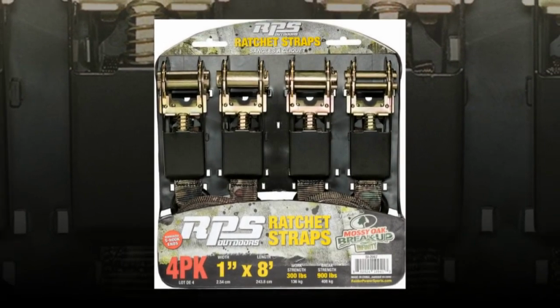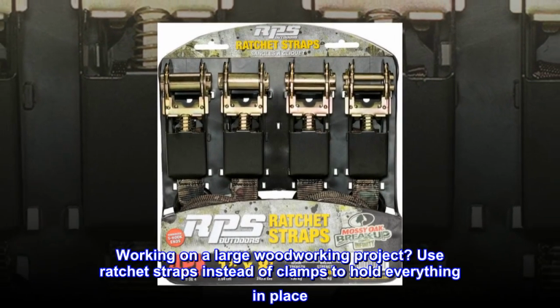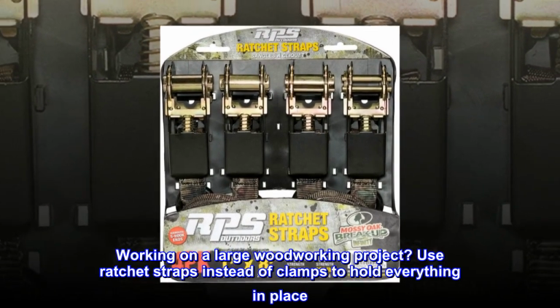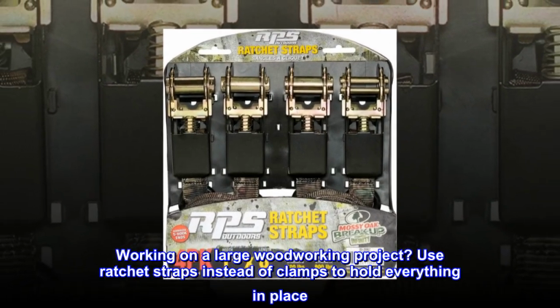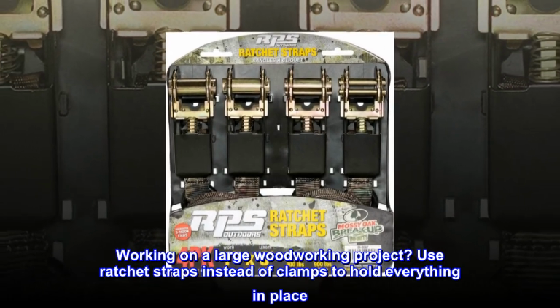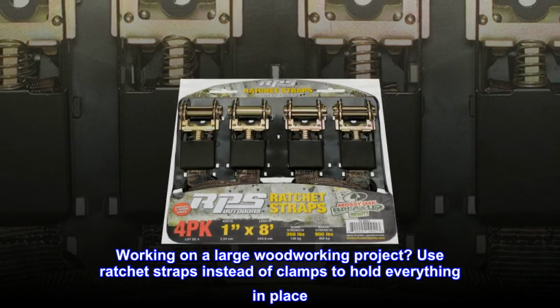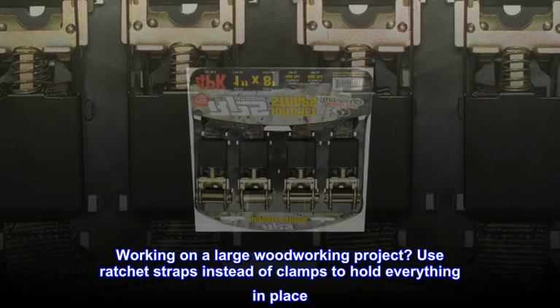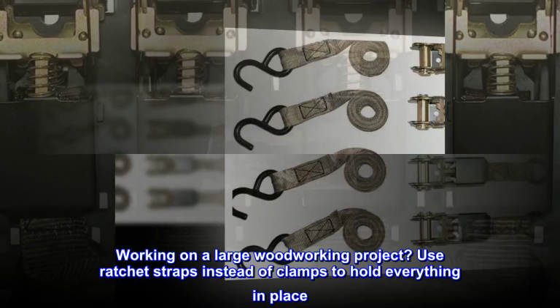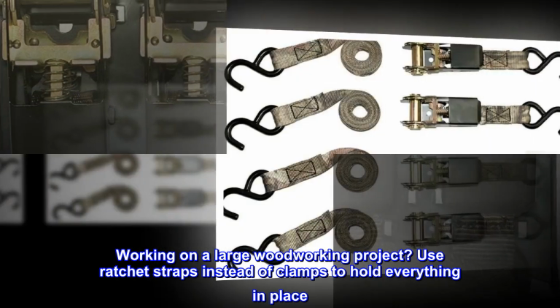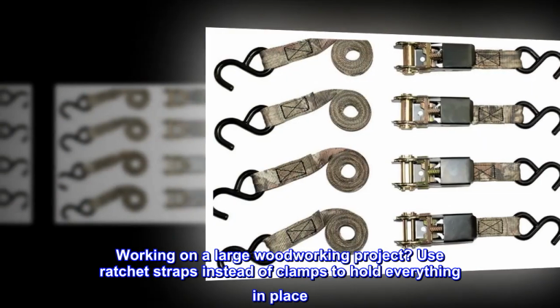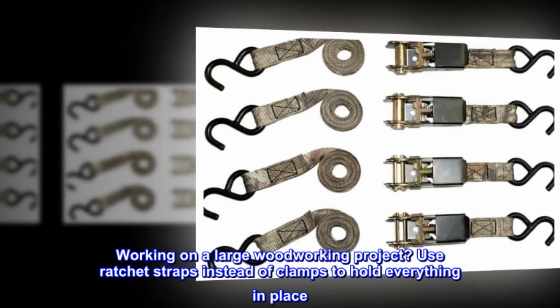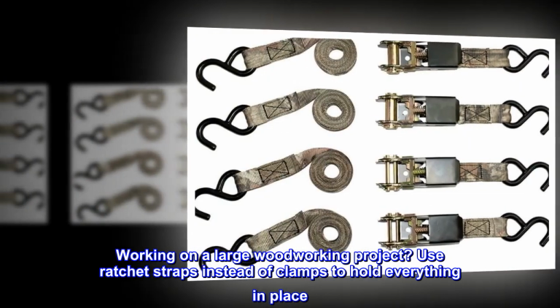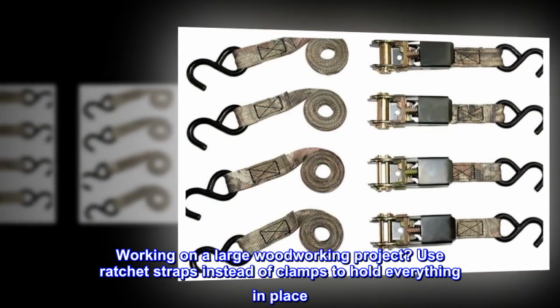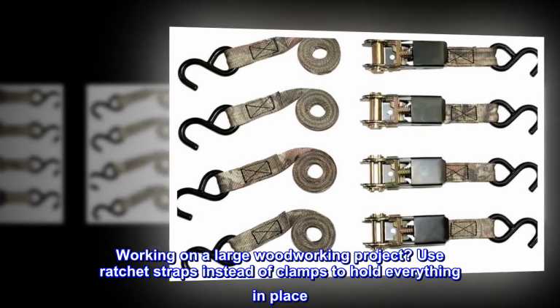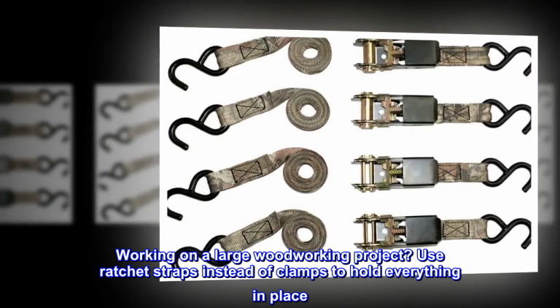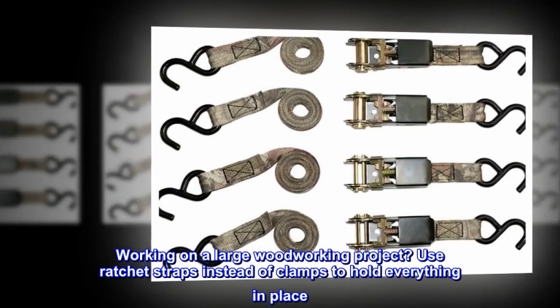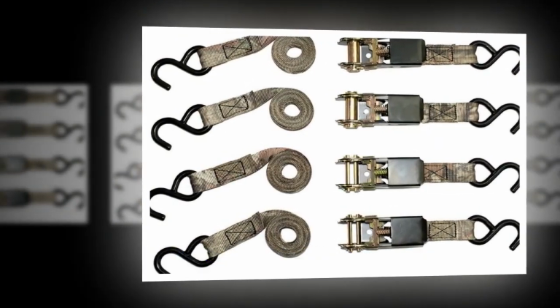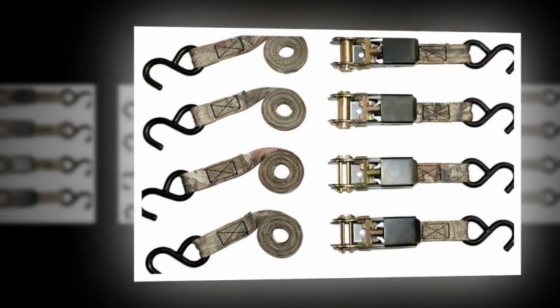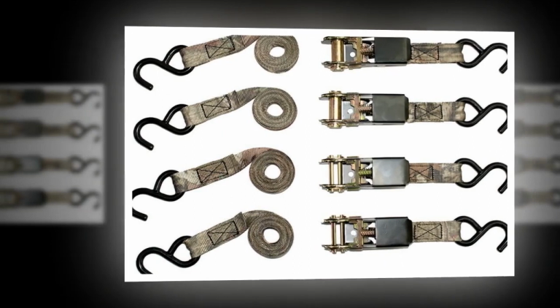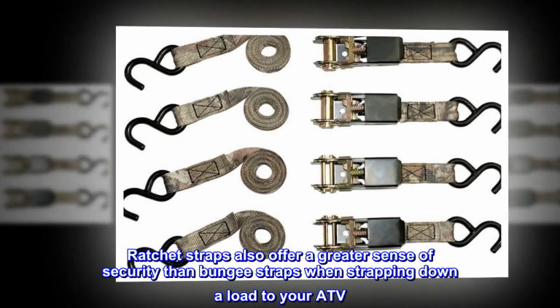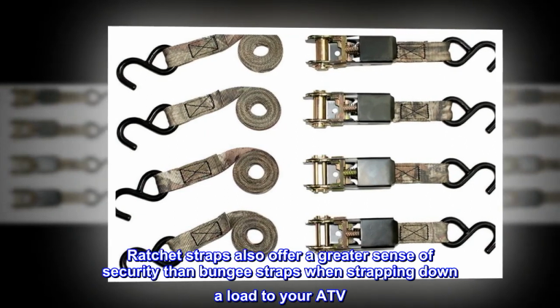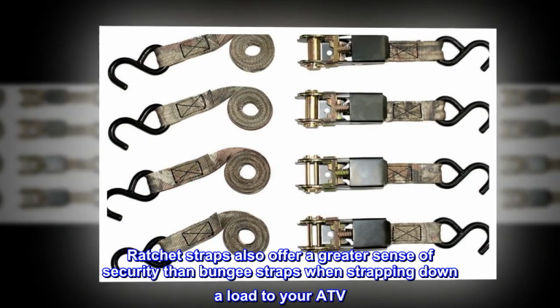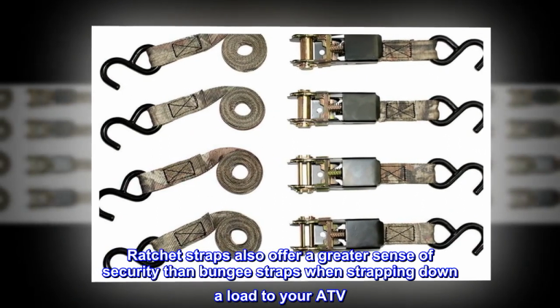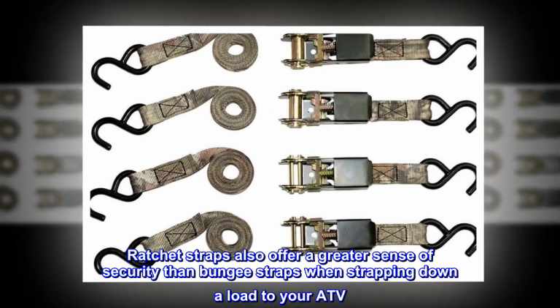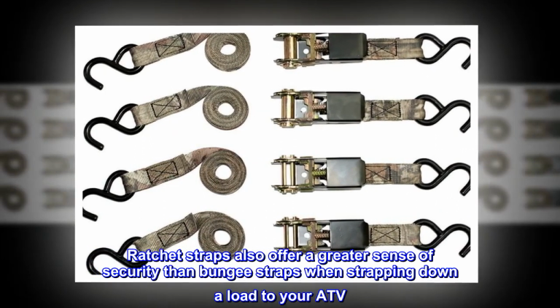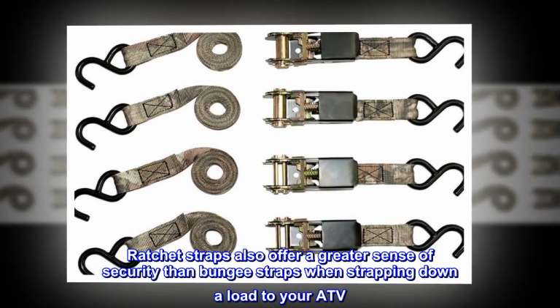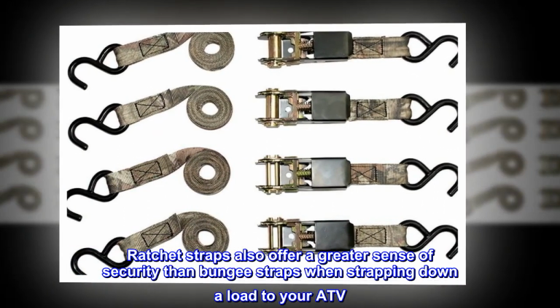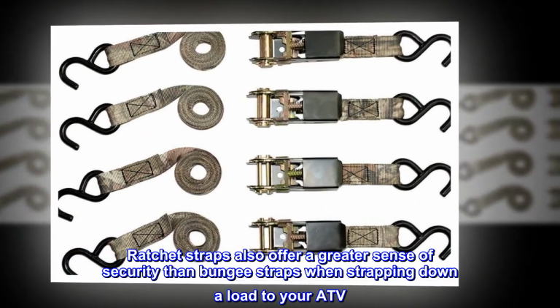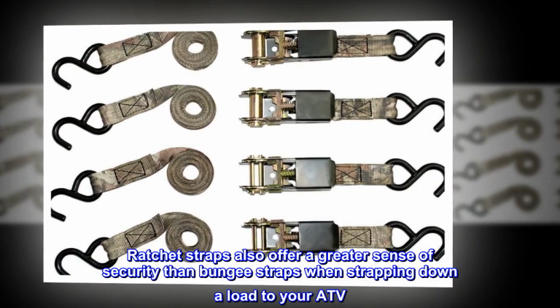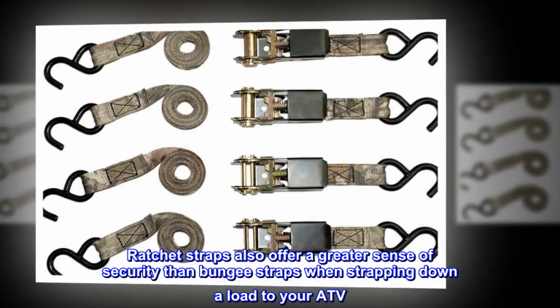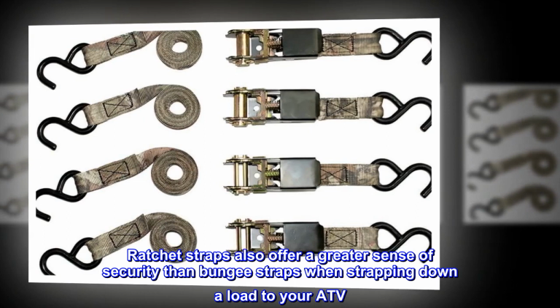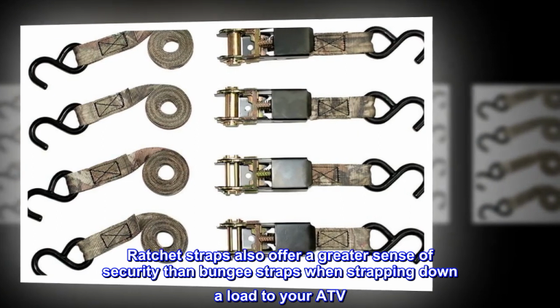Working on a large woodworking project? Use ratchet straps instead of clamps to hold everything in place. Ratchet straps also offer a greater sense of security than bungee straps when strapping down a load to your ATV.